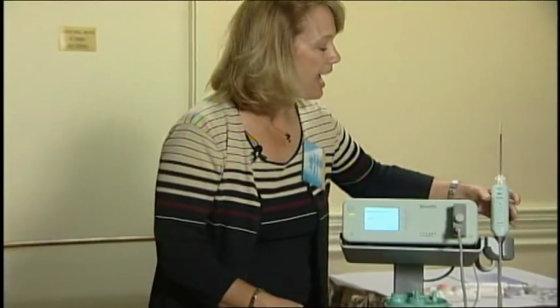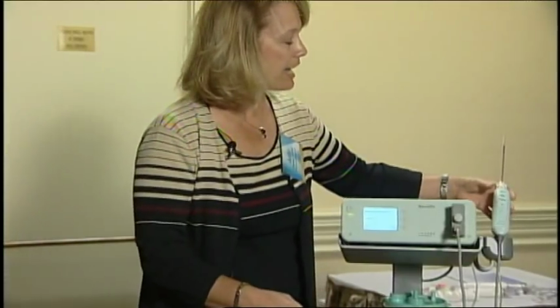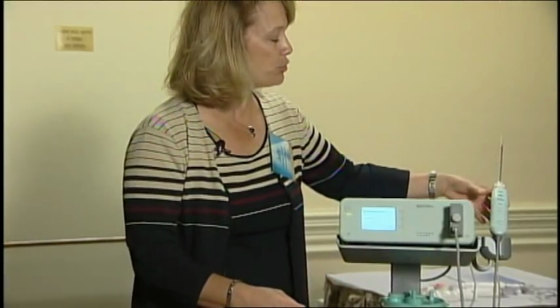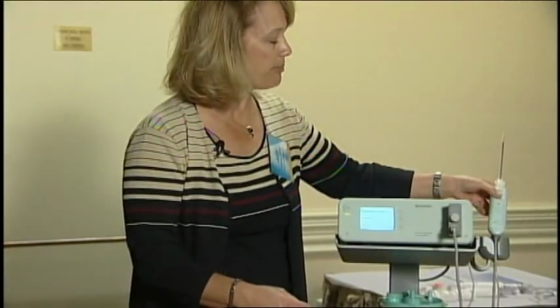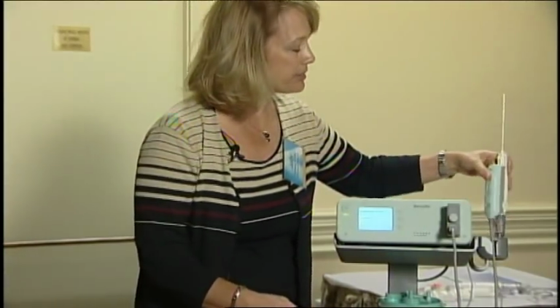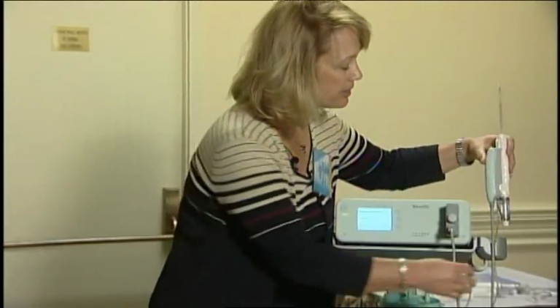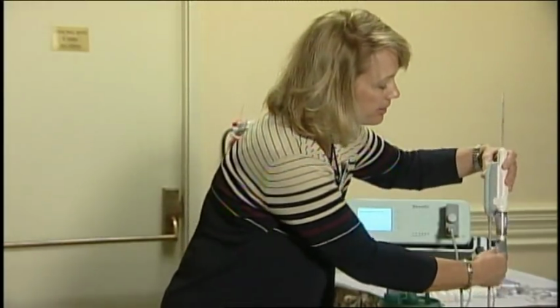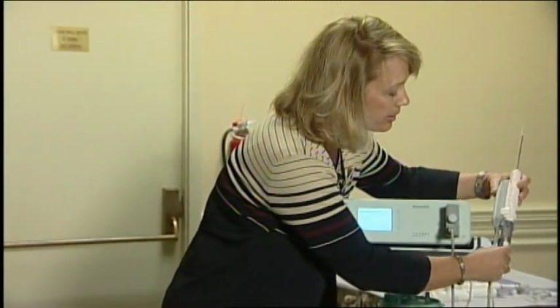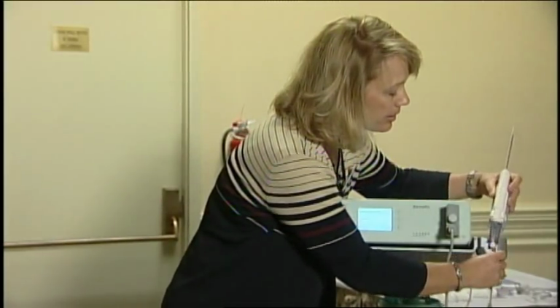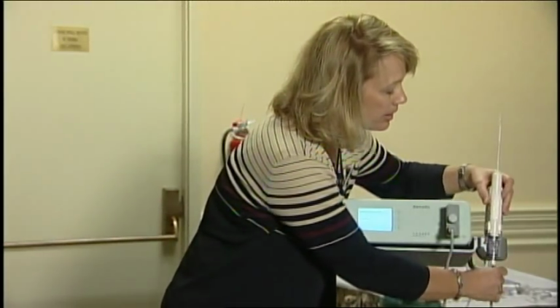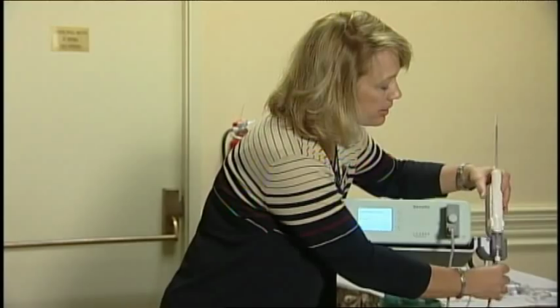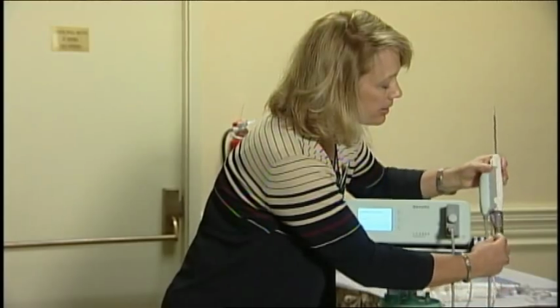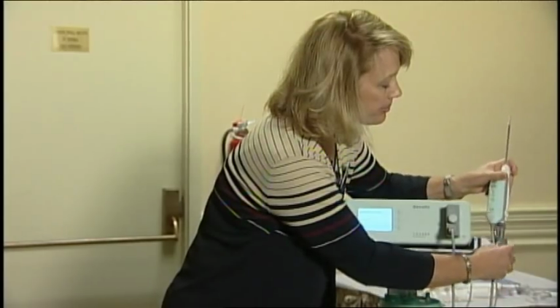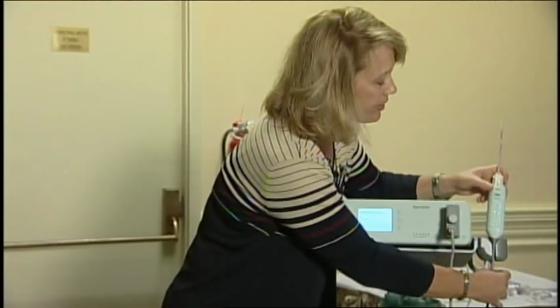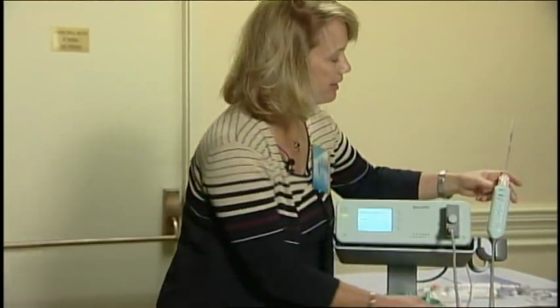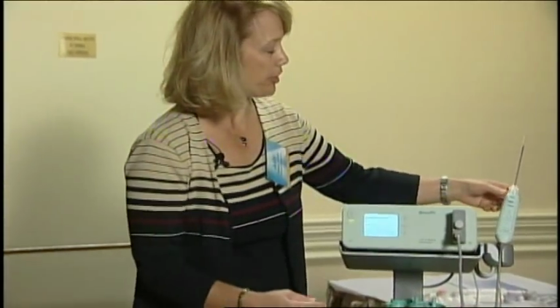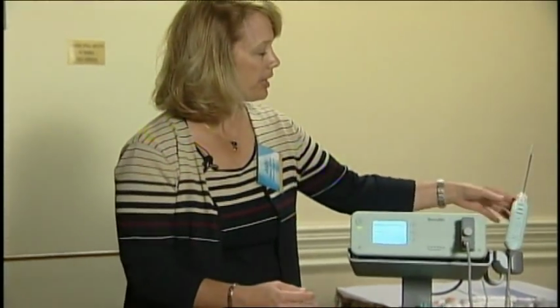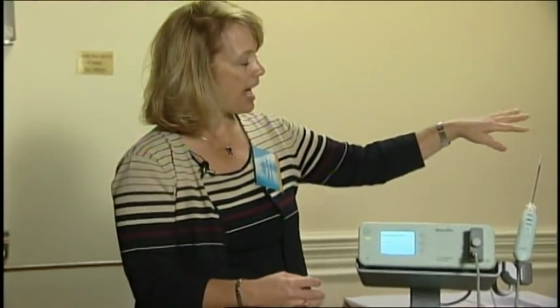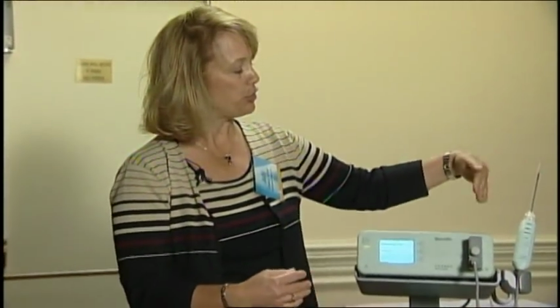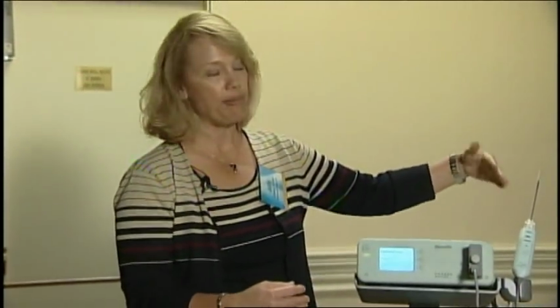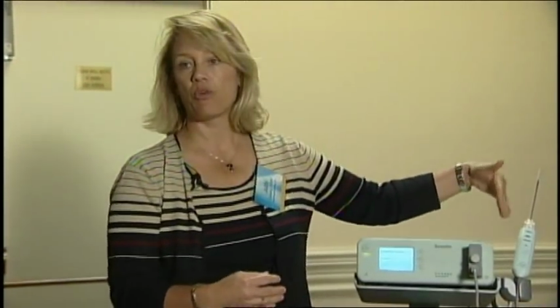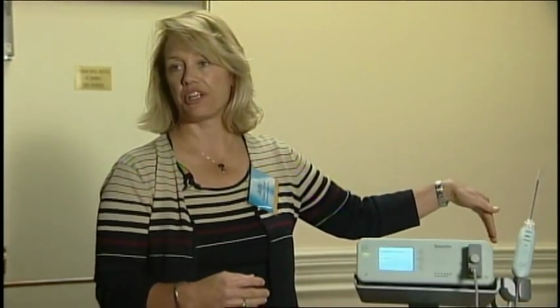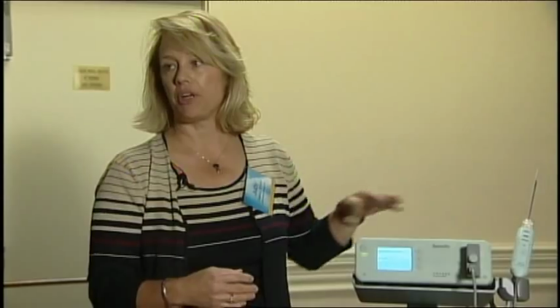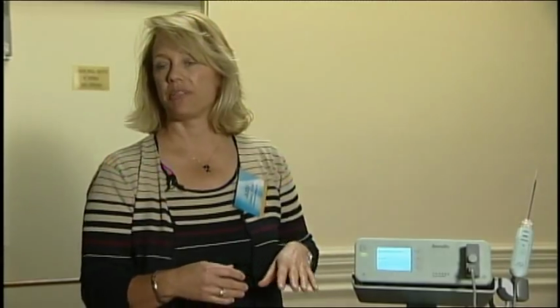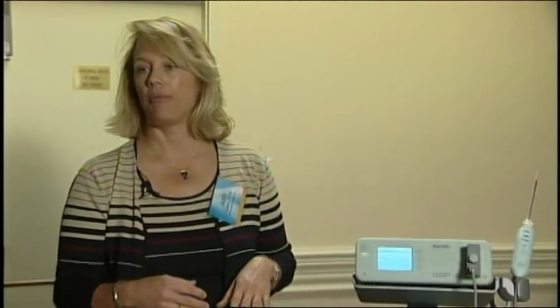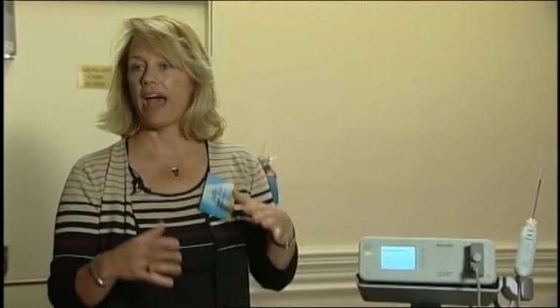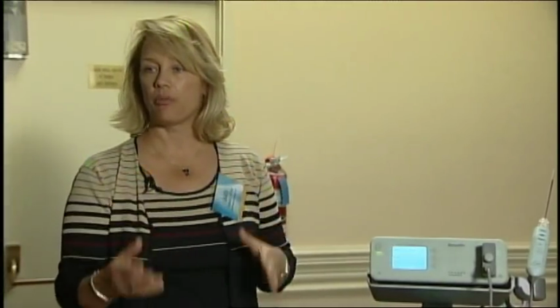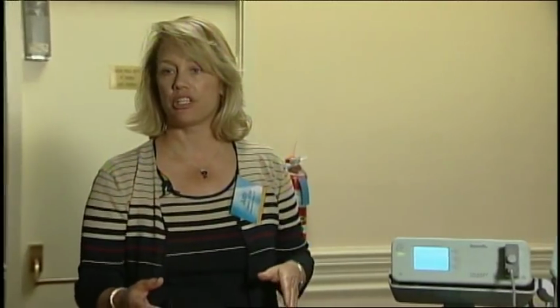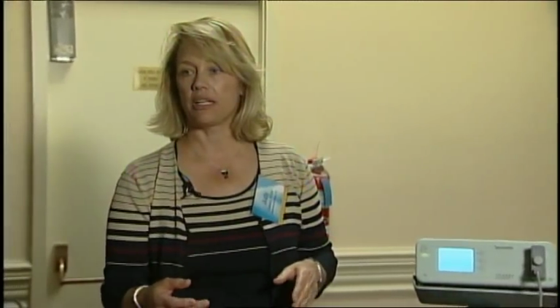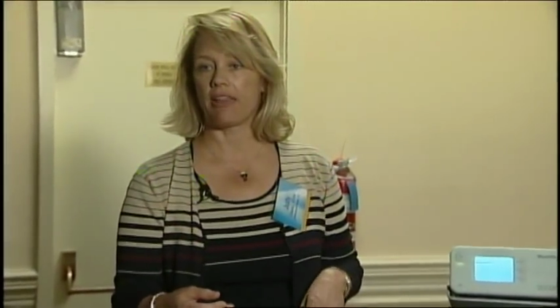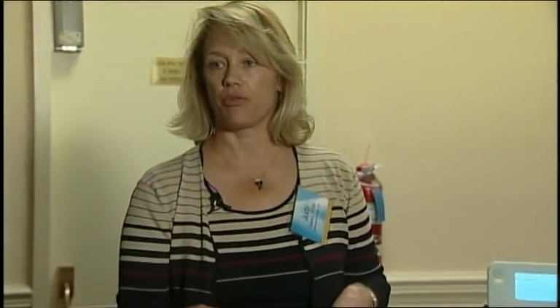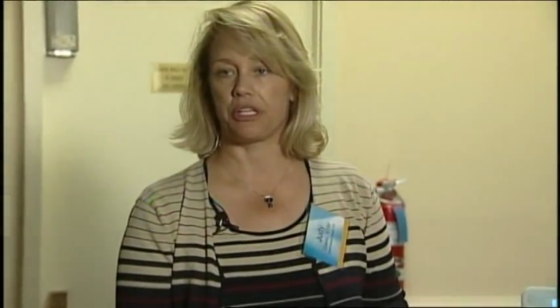I do drape this with a sterile towel so that the patient isn't looking at the equipment through the procedure.